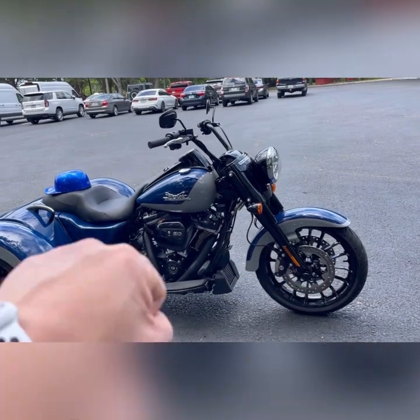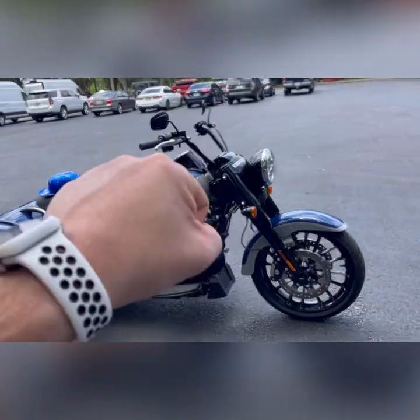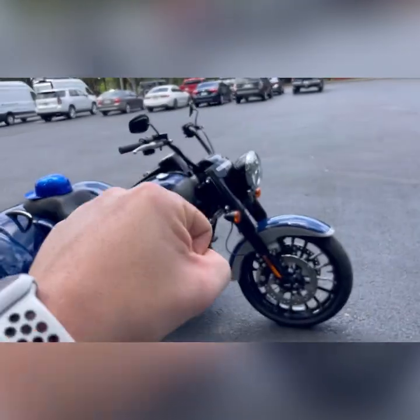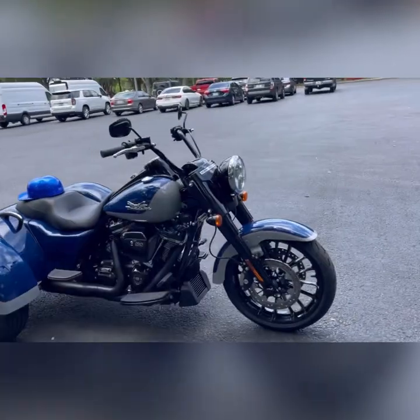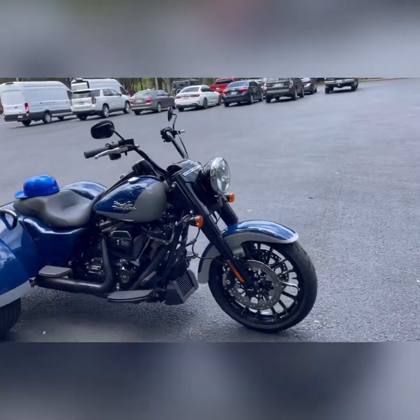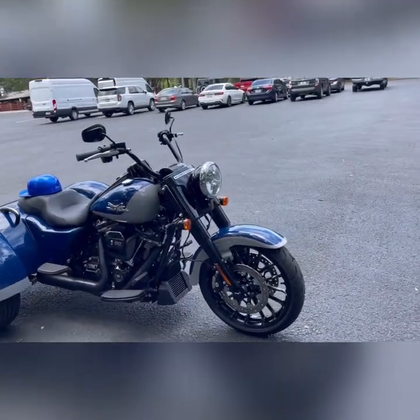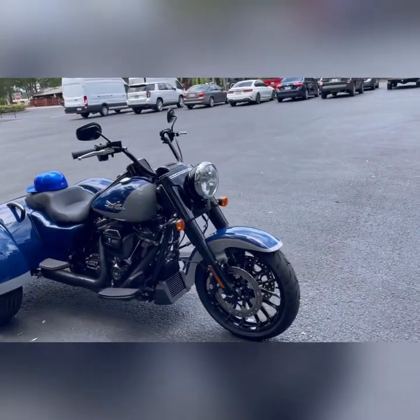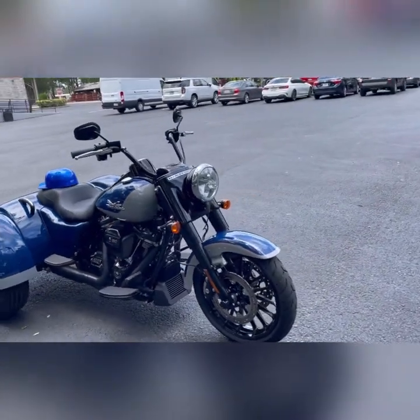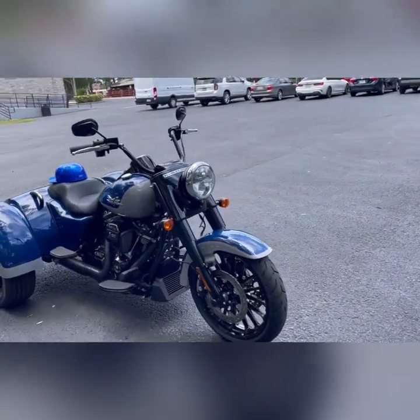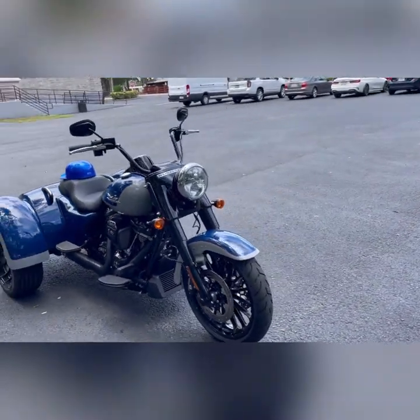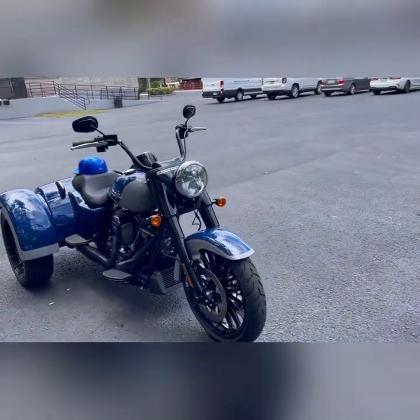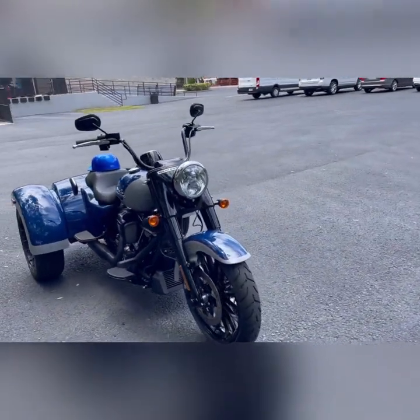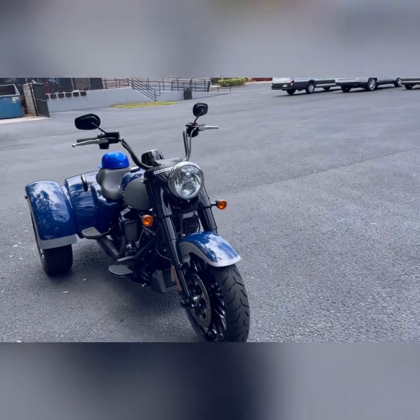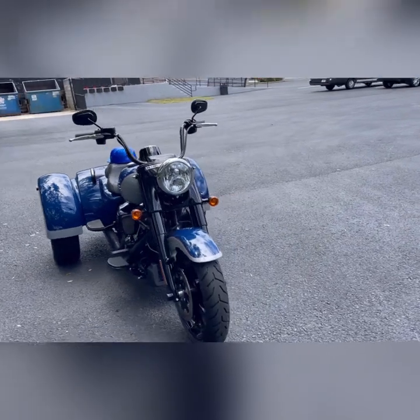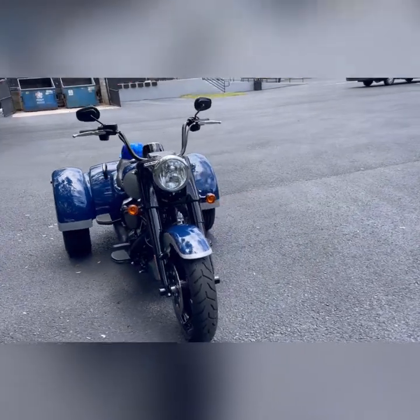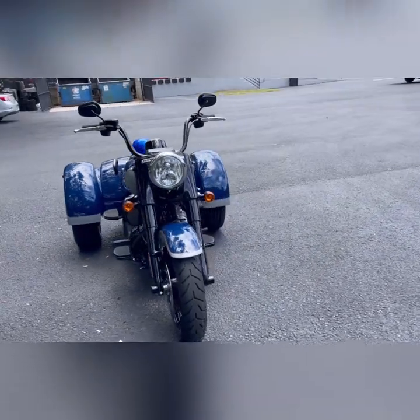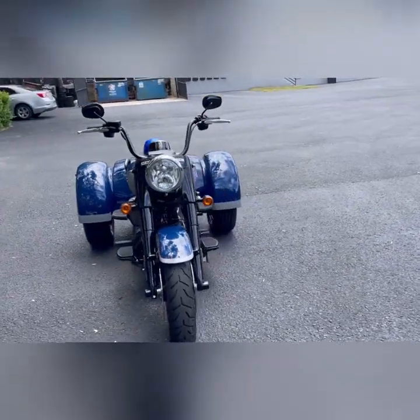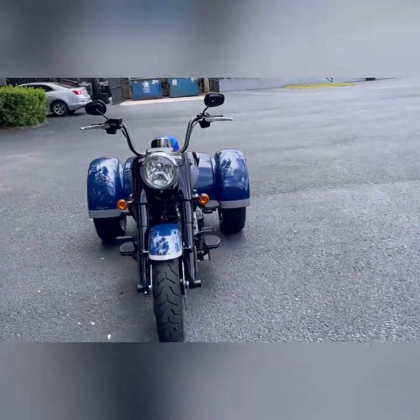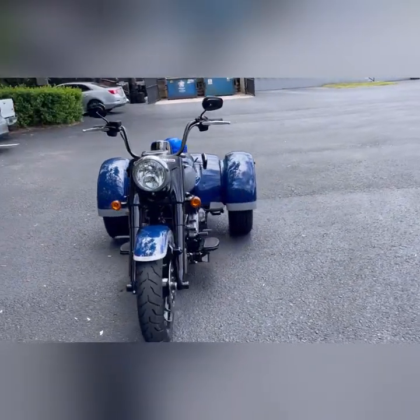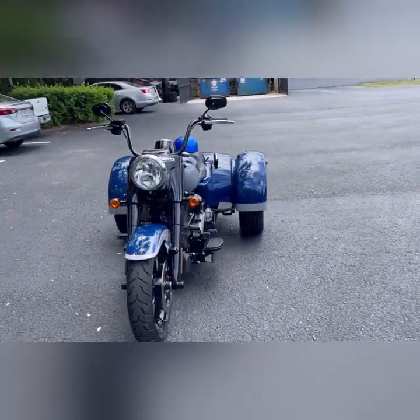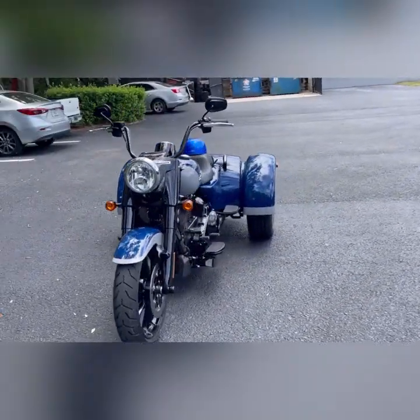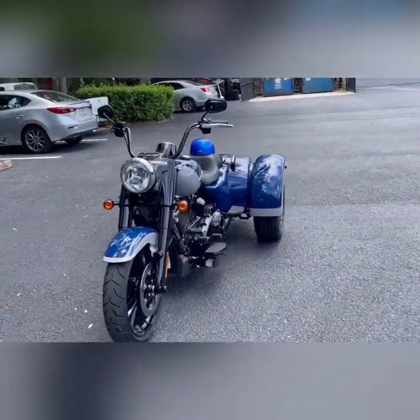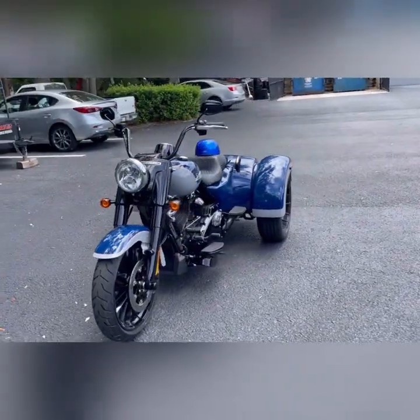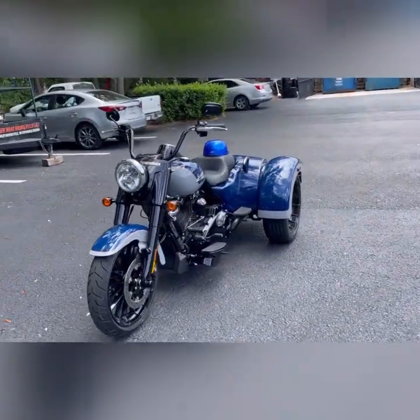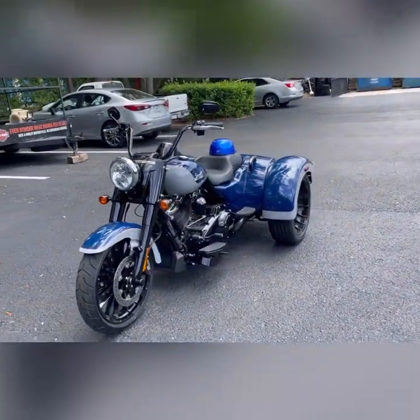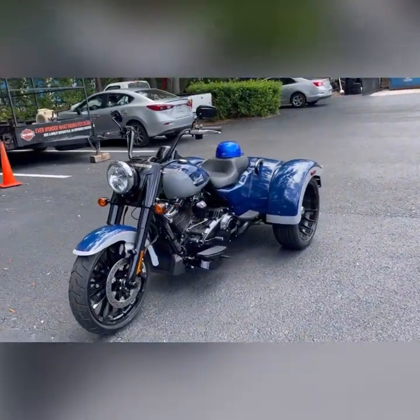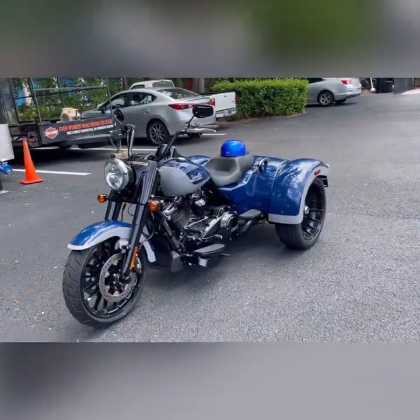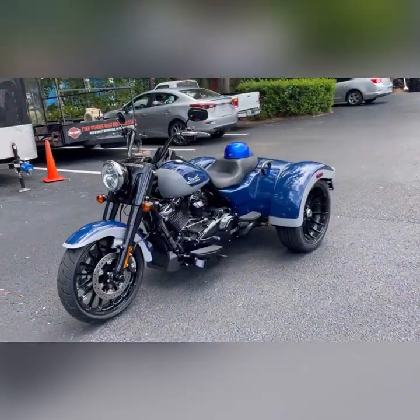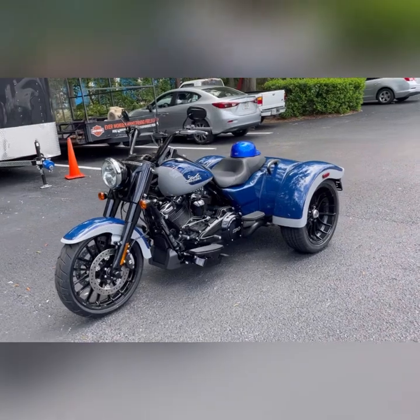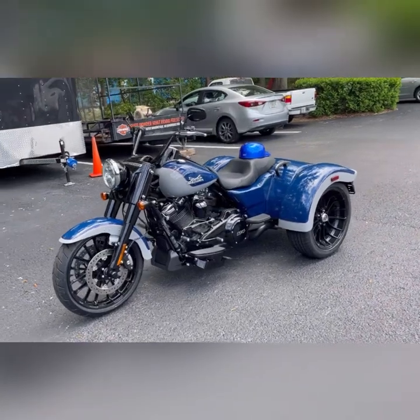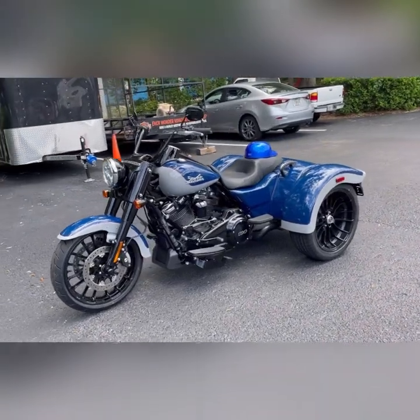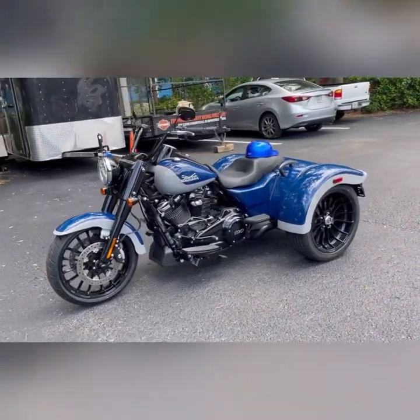The Freewheeler also comes with the steering dampeners, so you're not getting that wobble shake as you roll down the street. They do come with the electric reverse so you can back in and out of parking spaces.